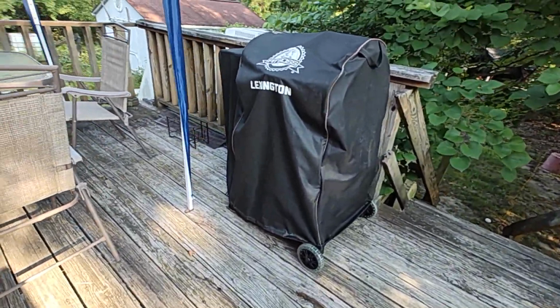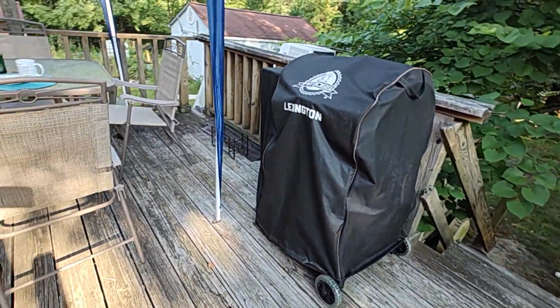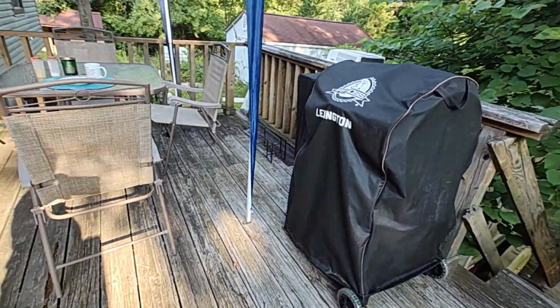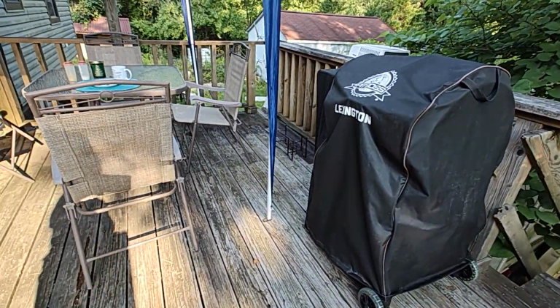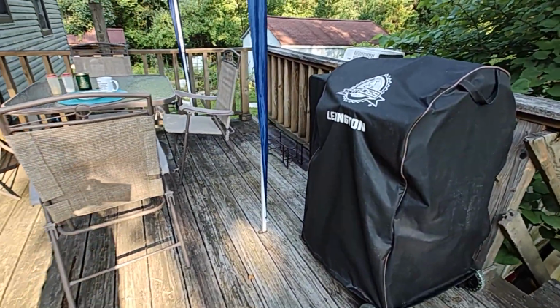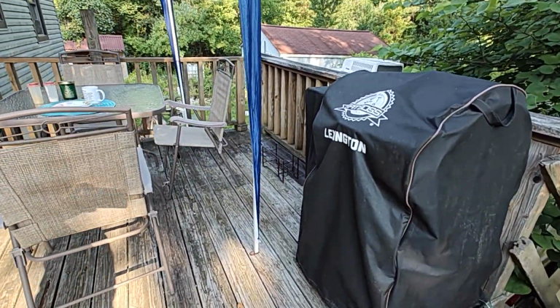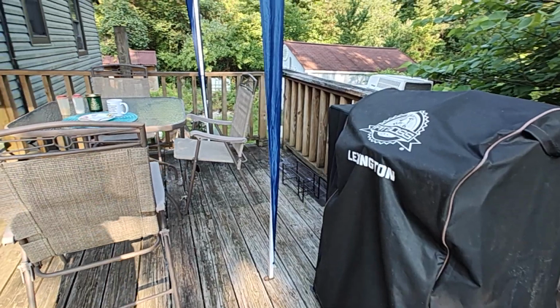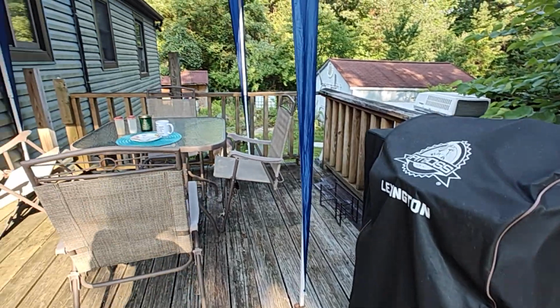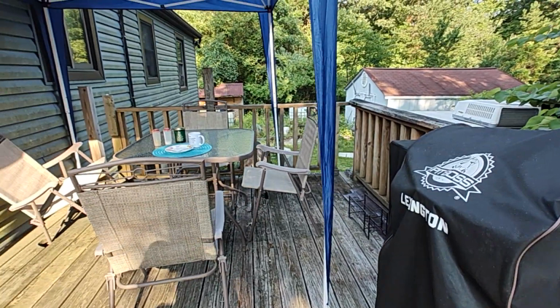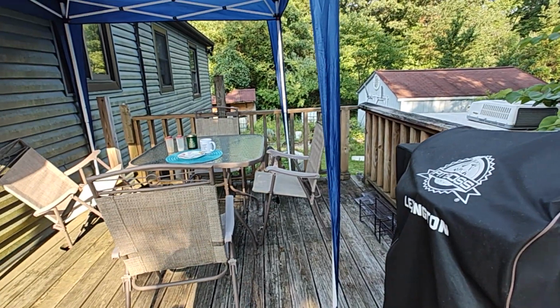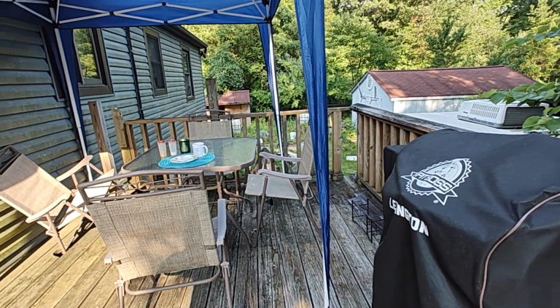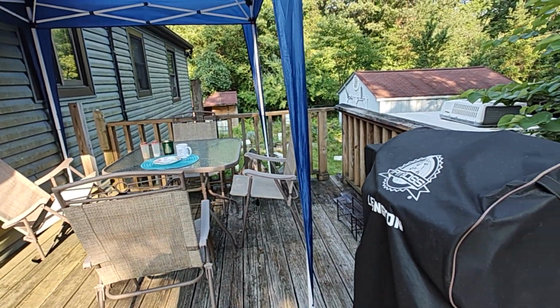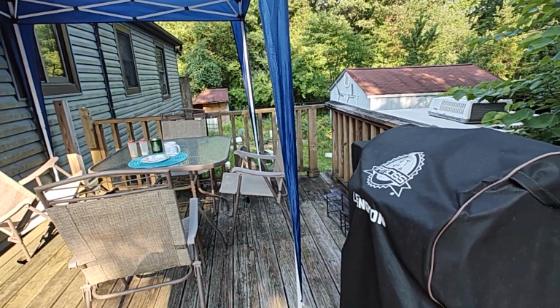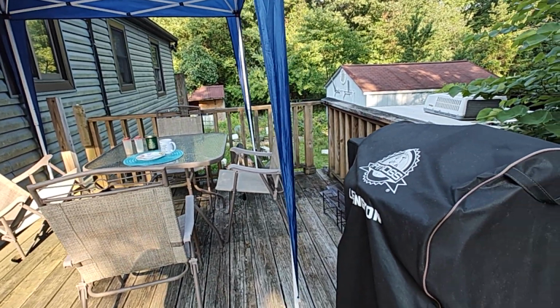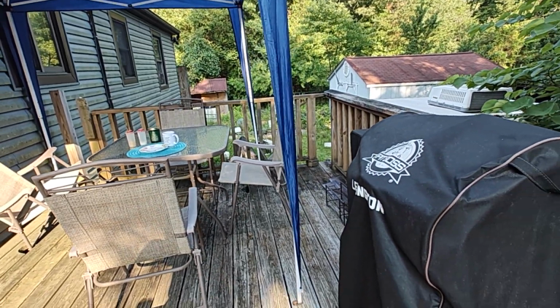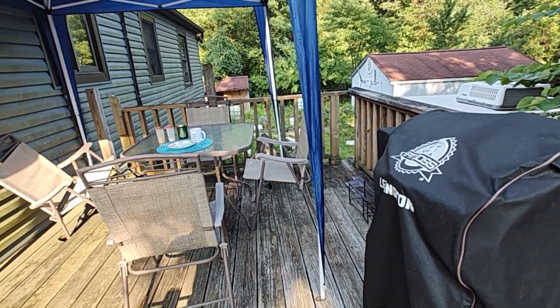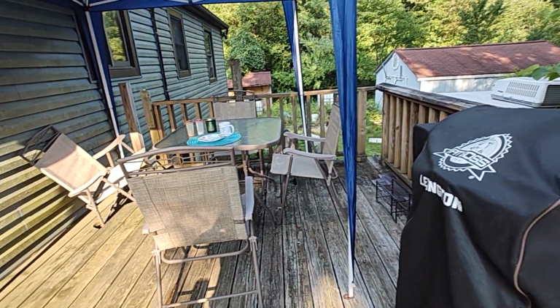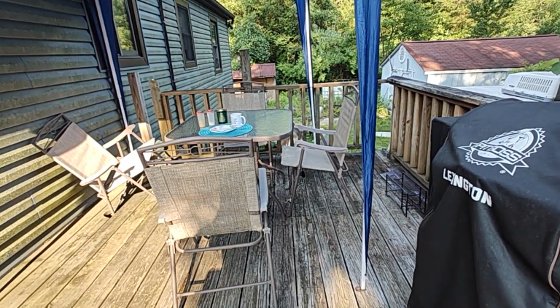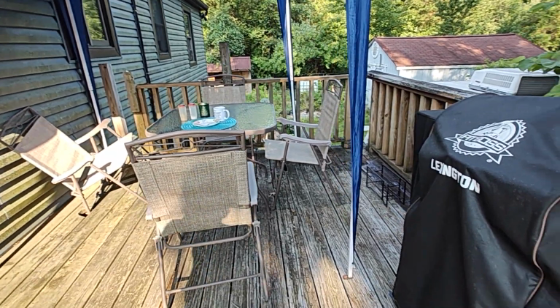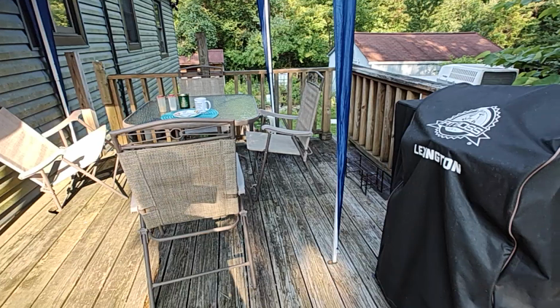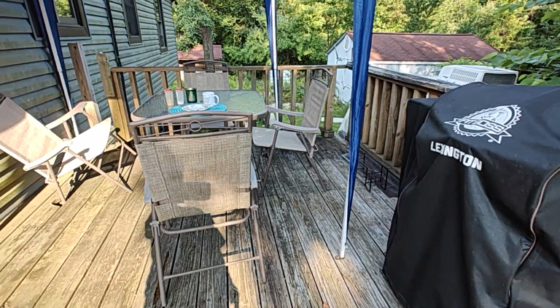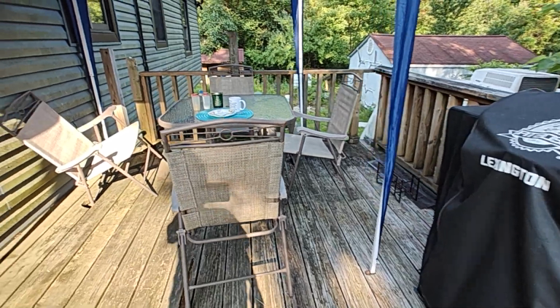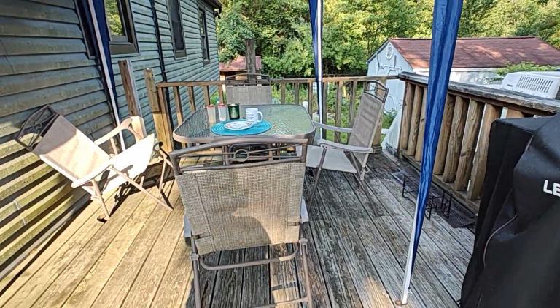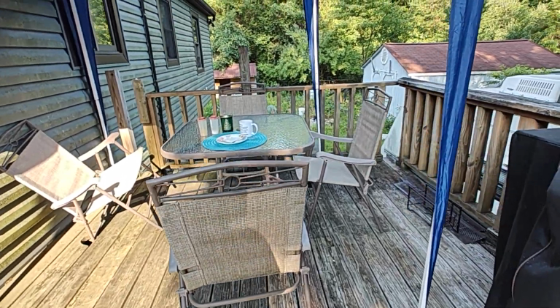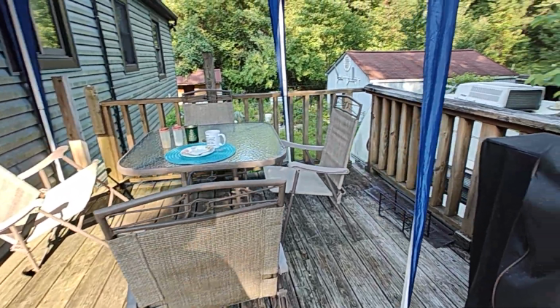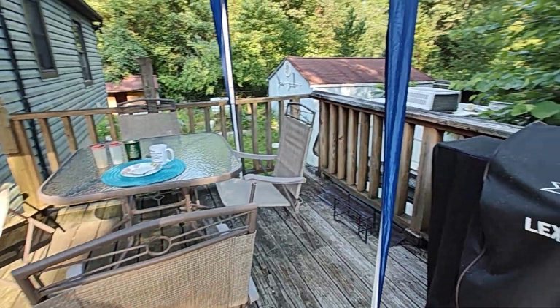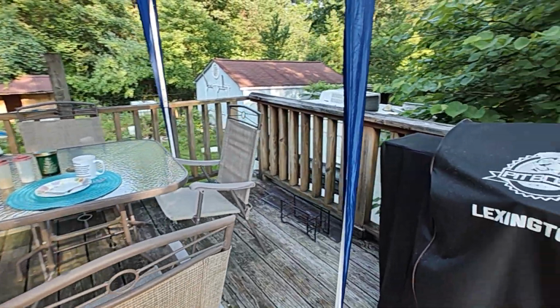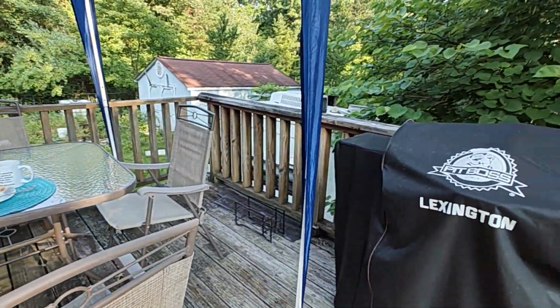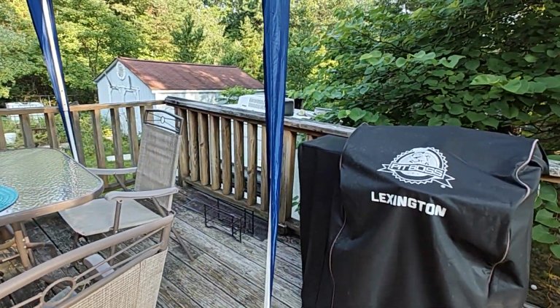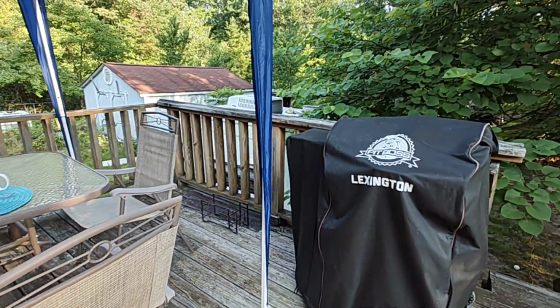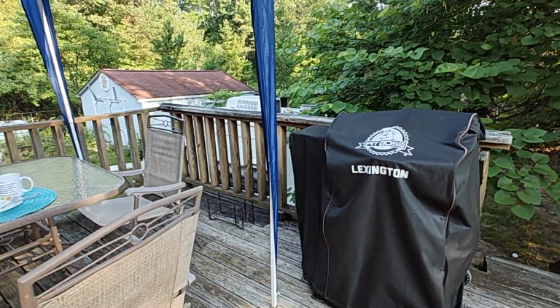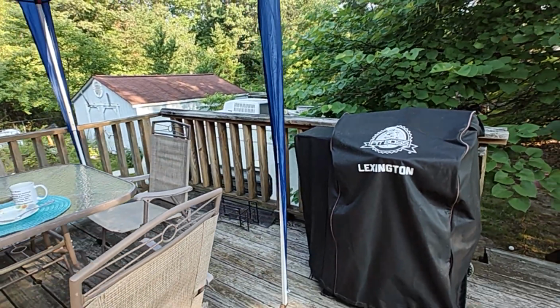I used to think it would be nice to have a bigger deck, but with the way that I have it set up now, and if I had the stairs moved to where I wanted them, it would not be a problem at all with the size of this deck.